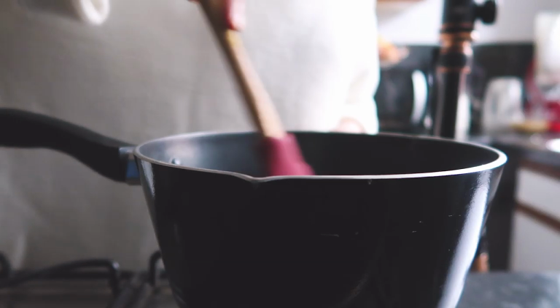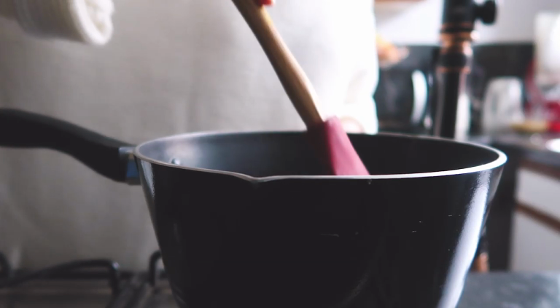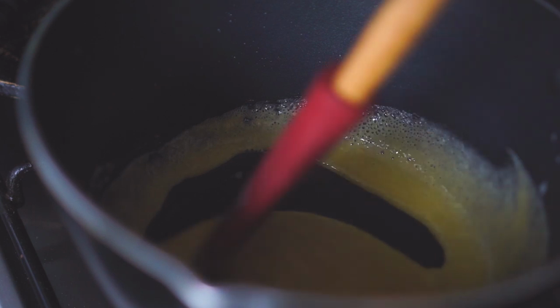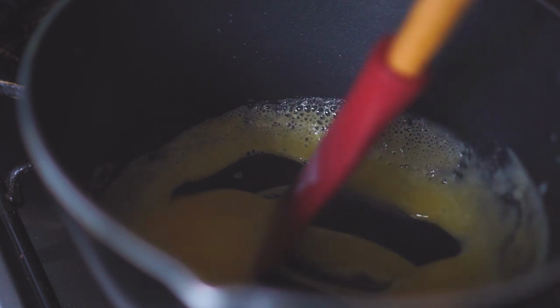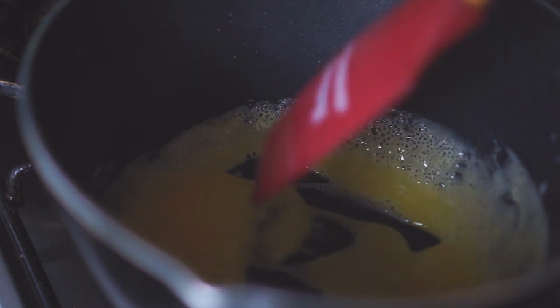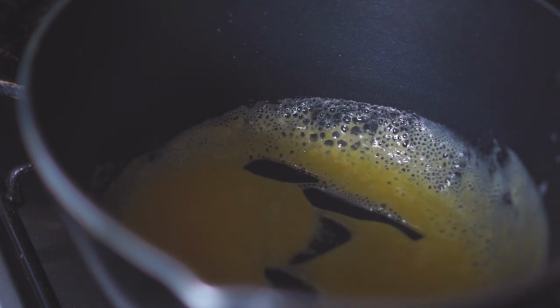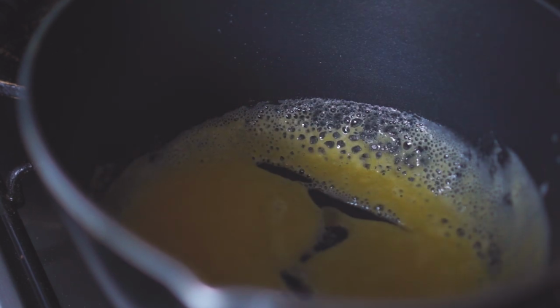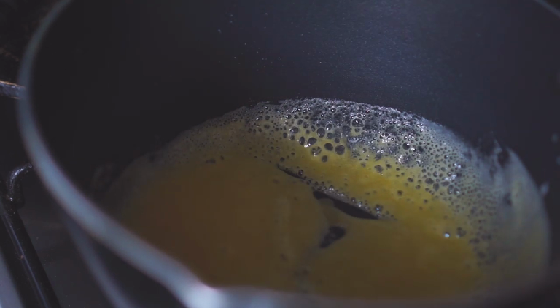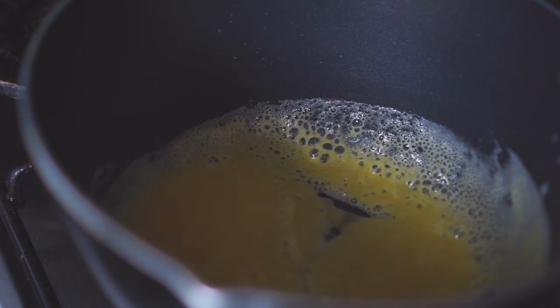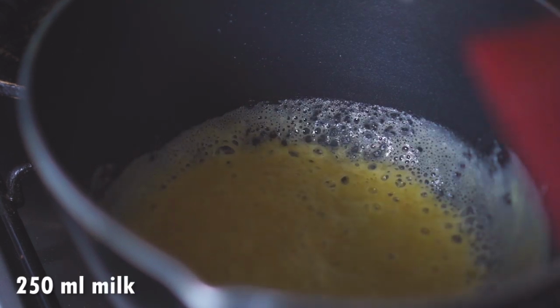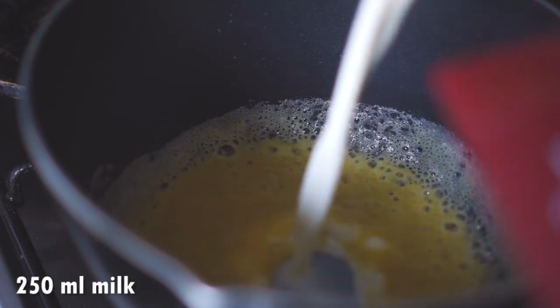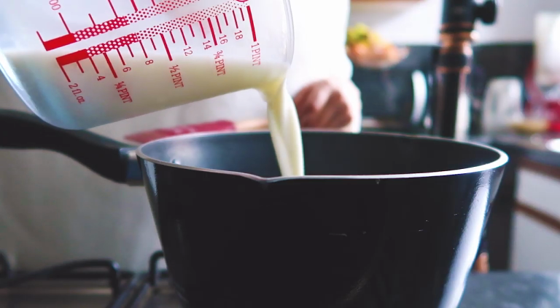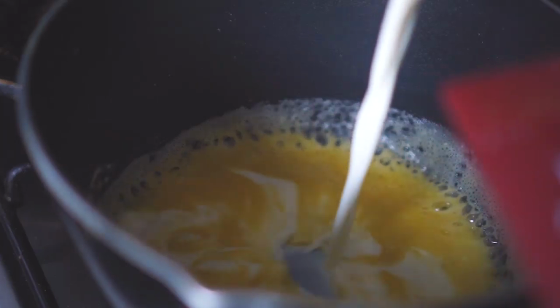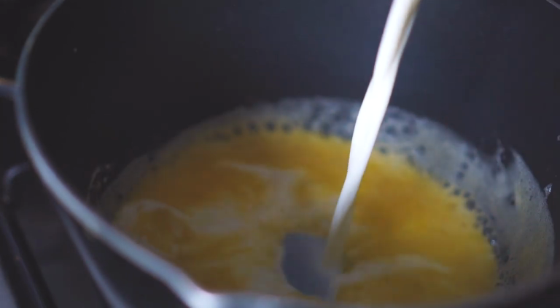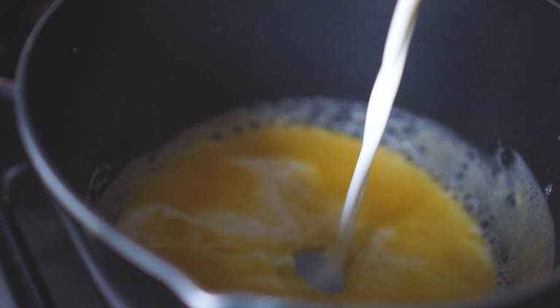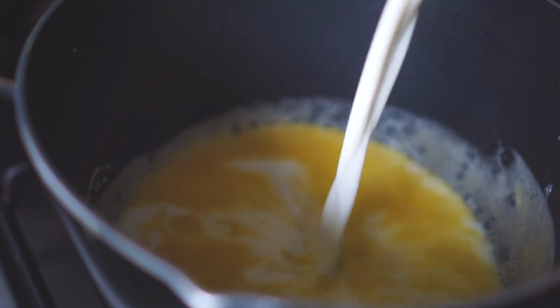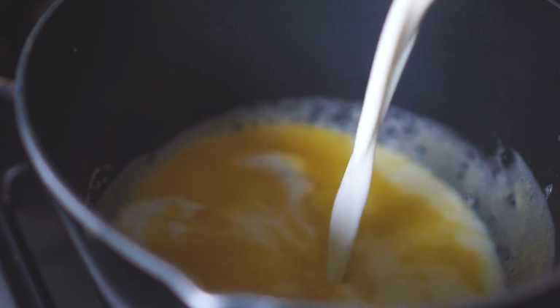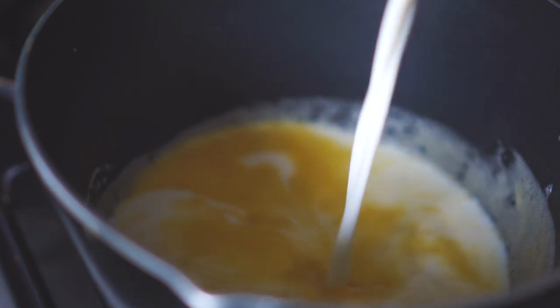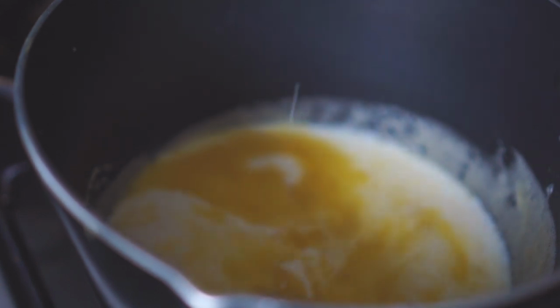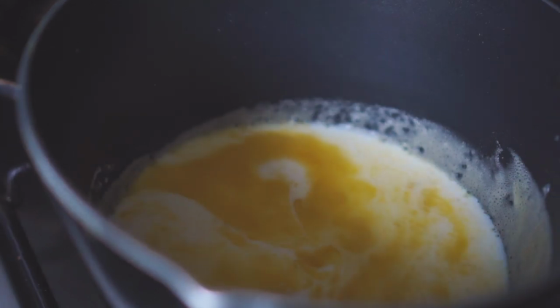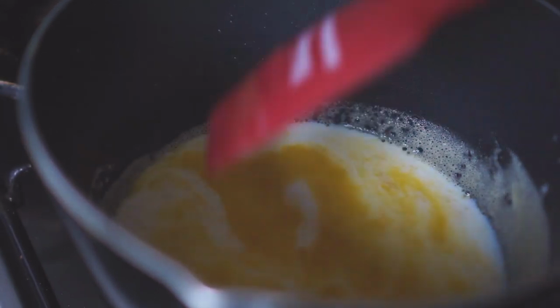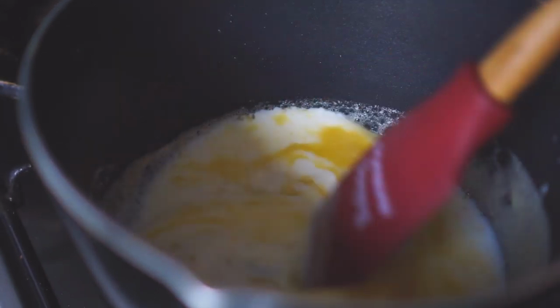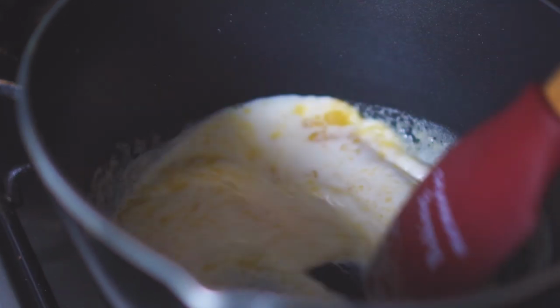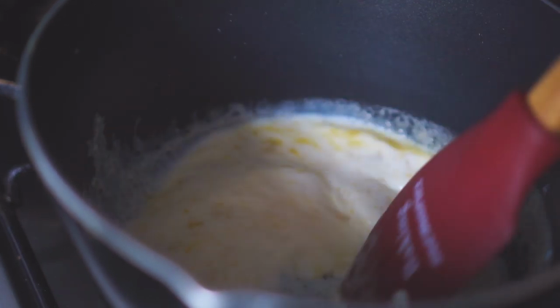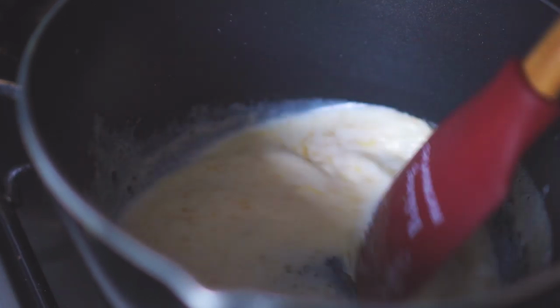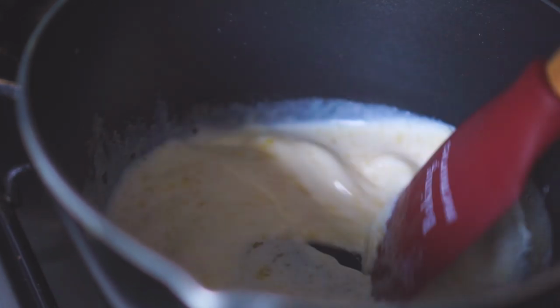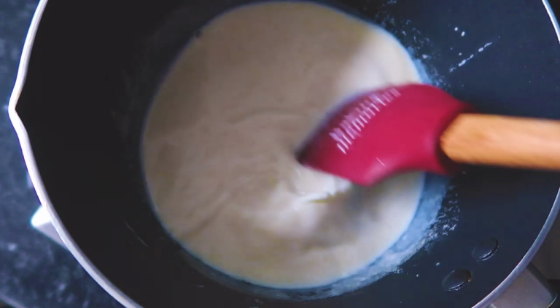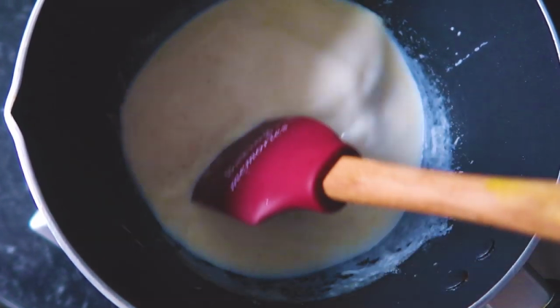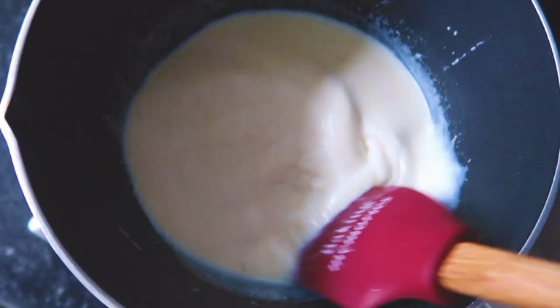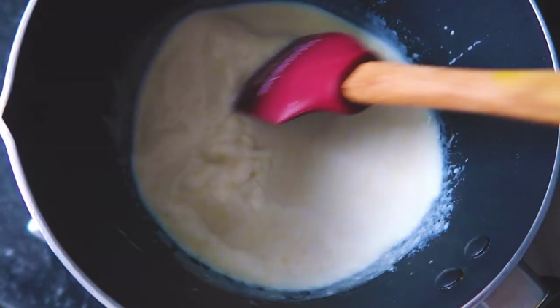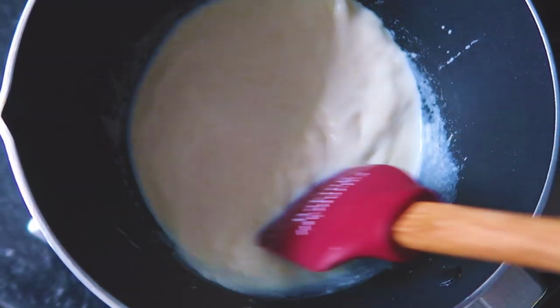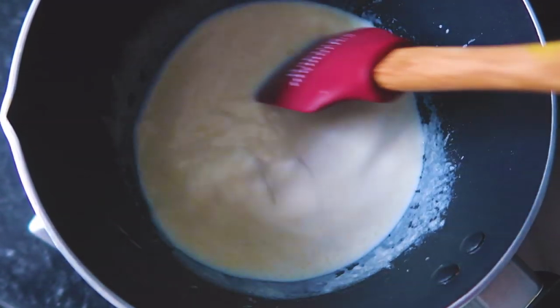Once it's all bubbly you can go ahead and add in the milk. I have here 250 ml of whole milk, so that's about a cup of milk. I'm going to turn the heat all the way to high and bring this to a boil.